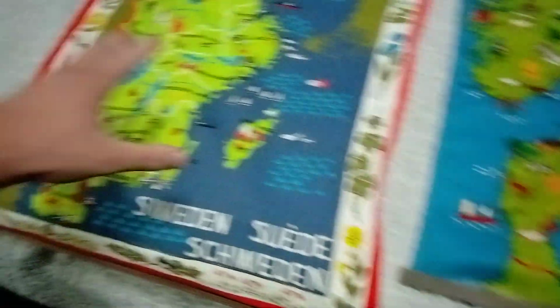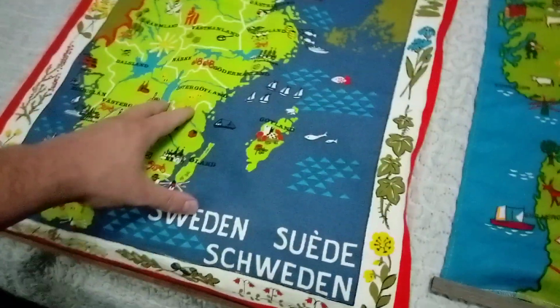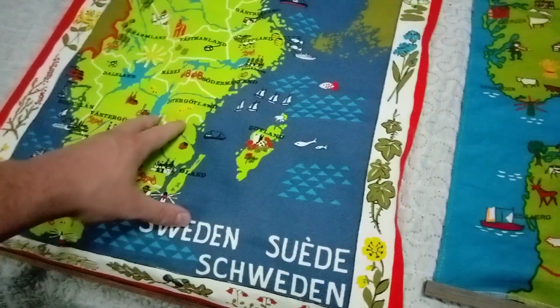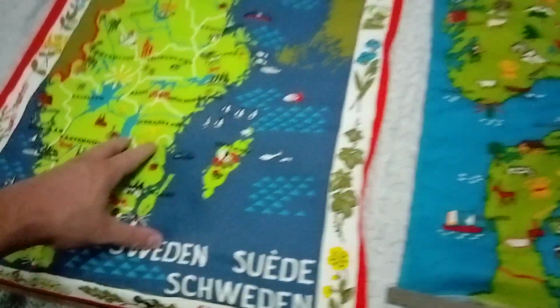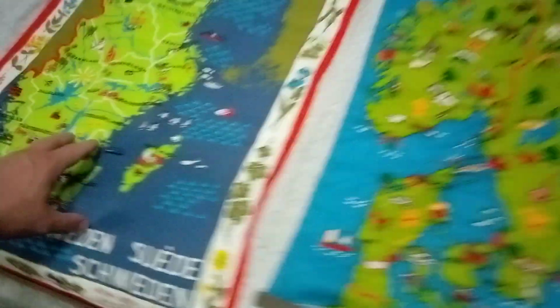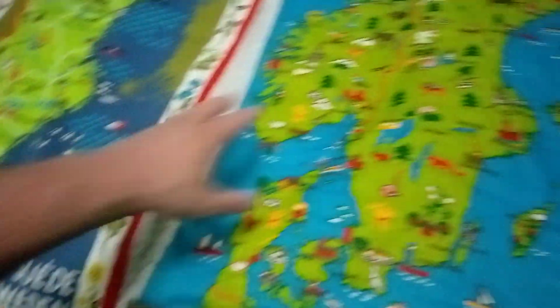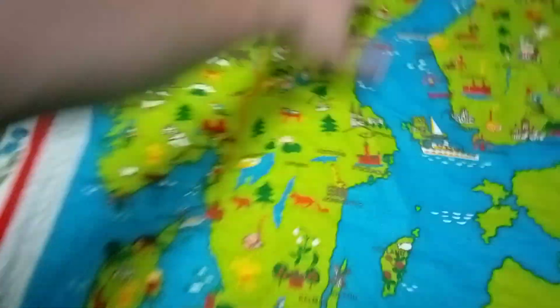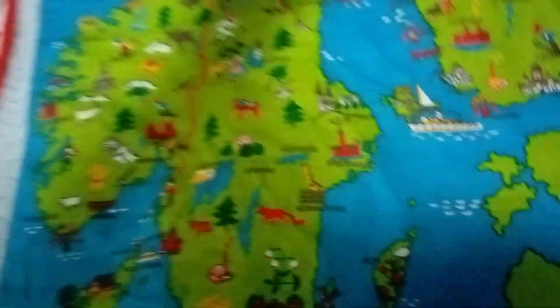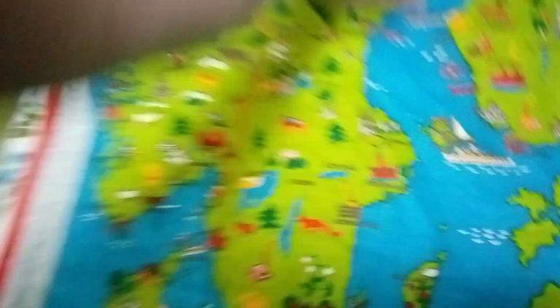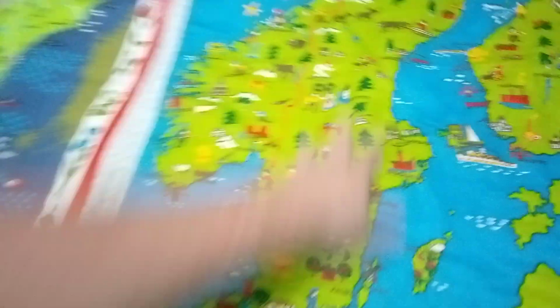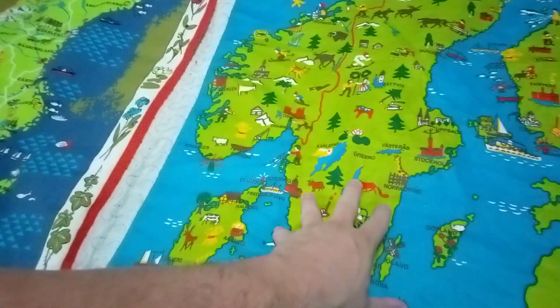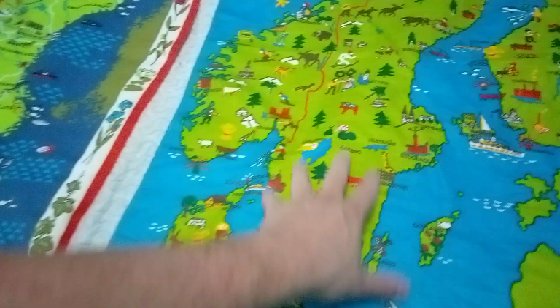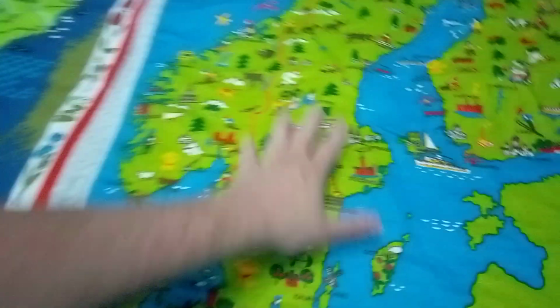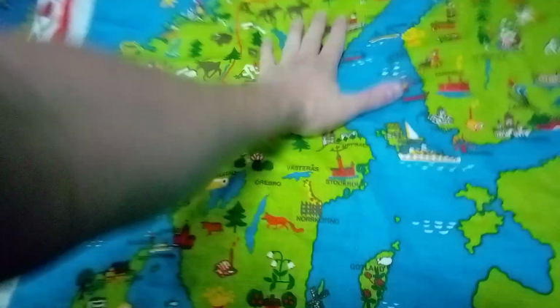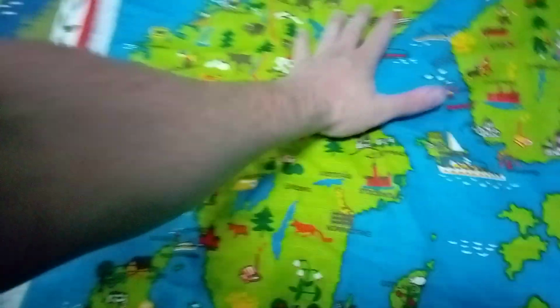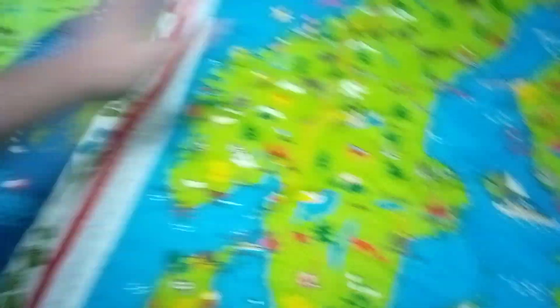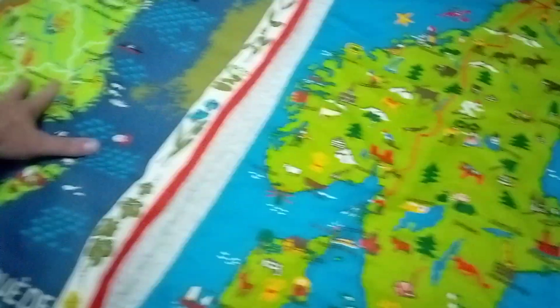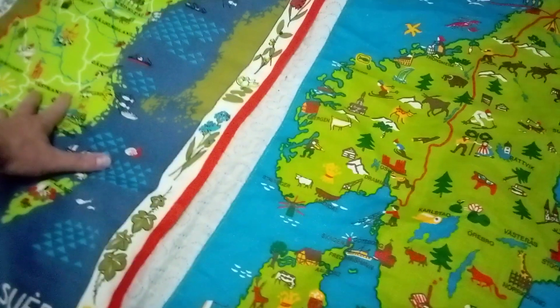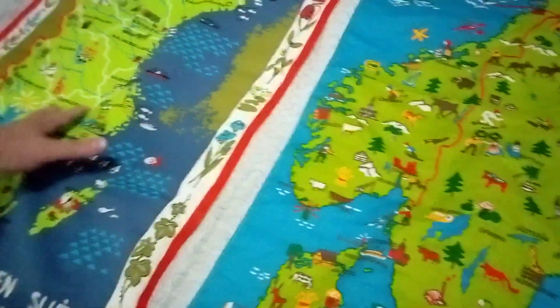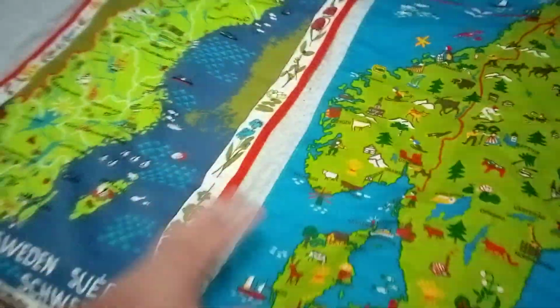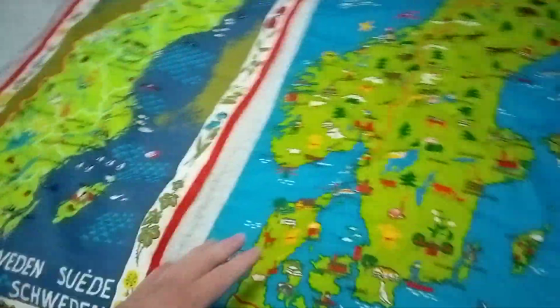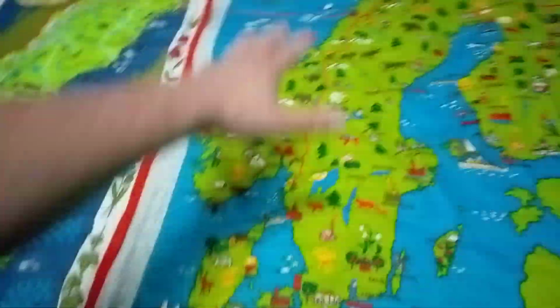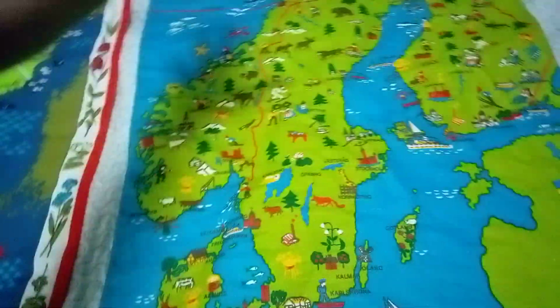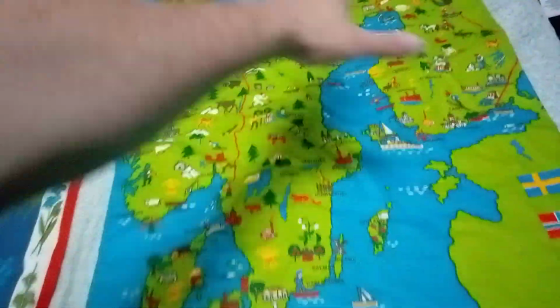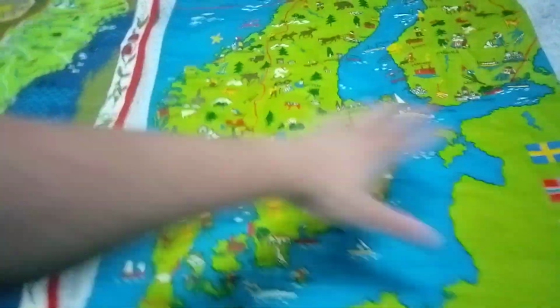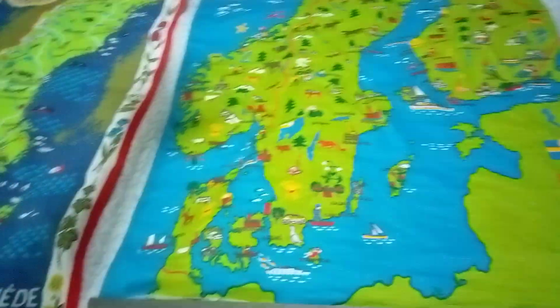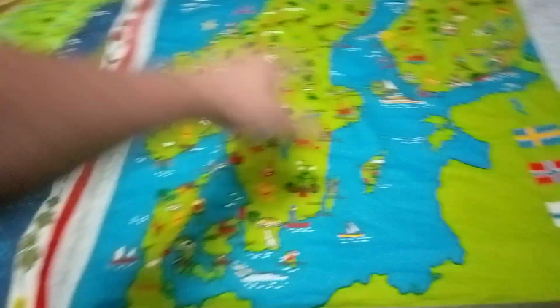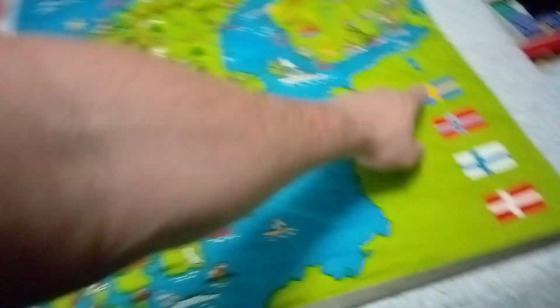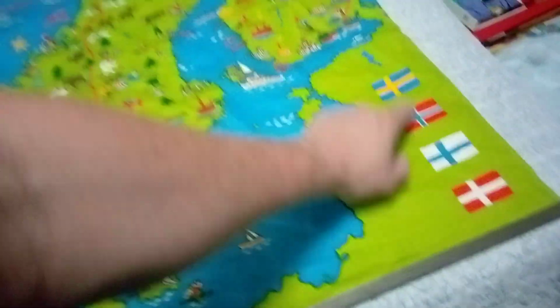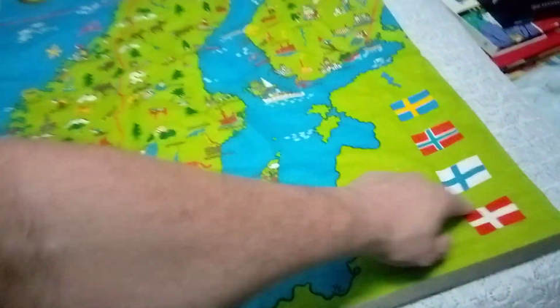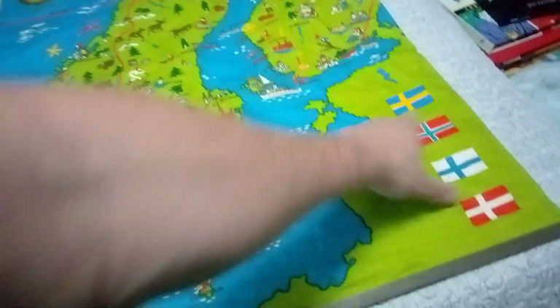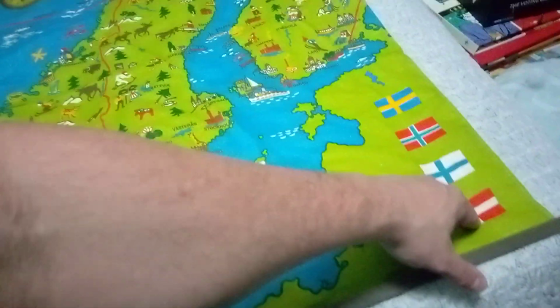So this right here — this part right here — this is a map of Scandinavia, which is four different countries.